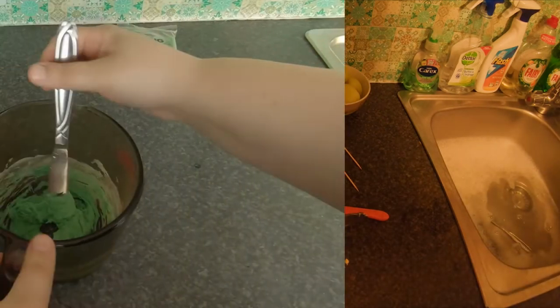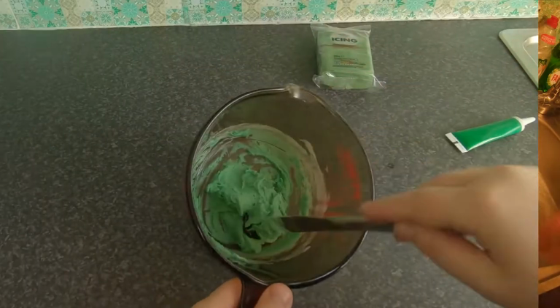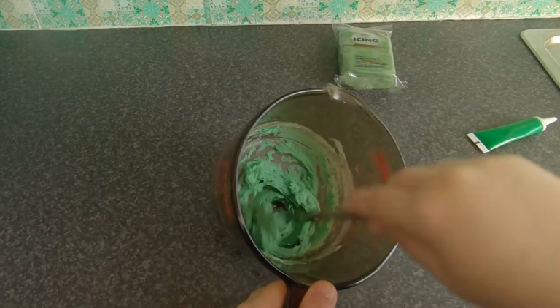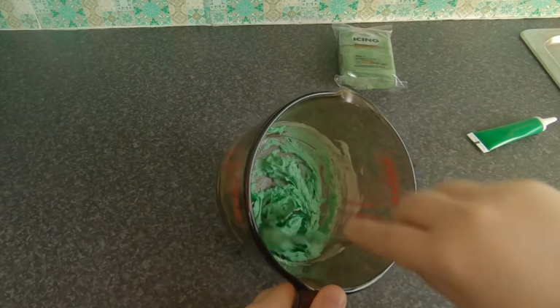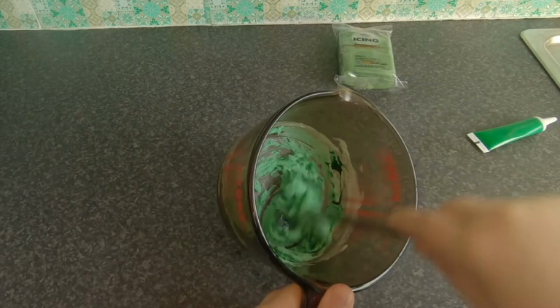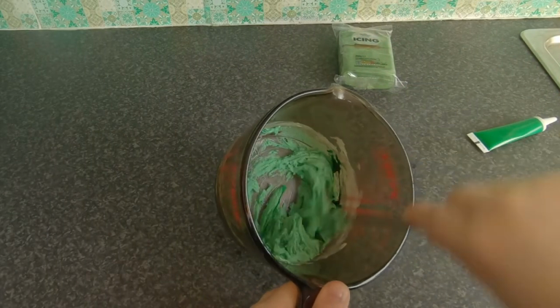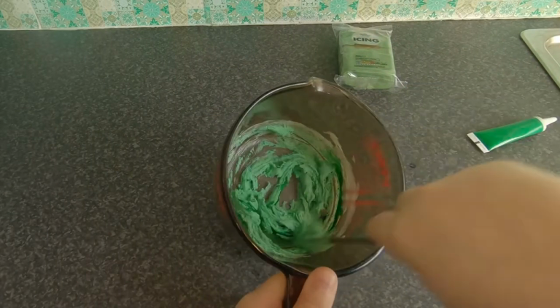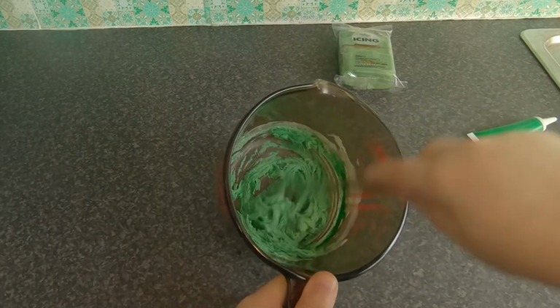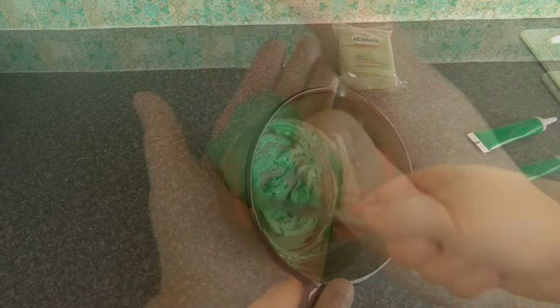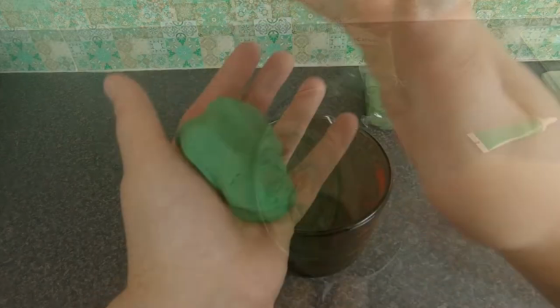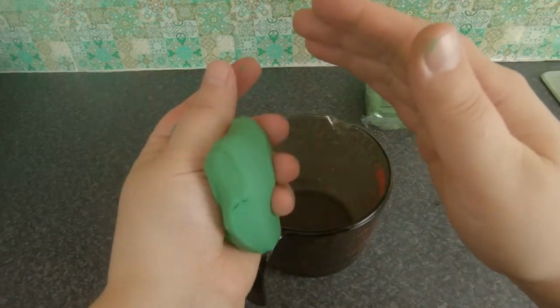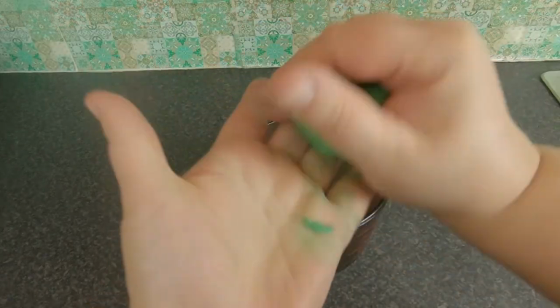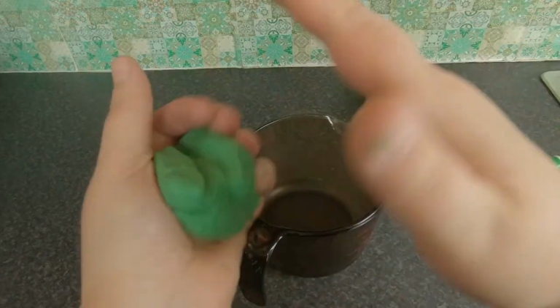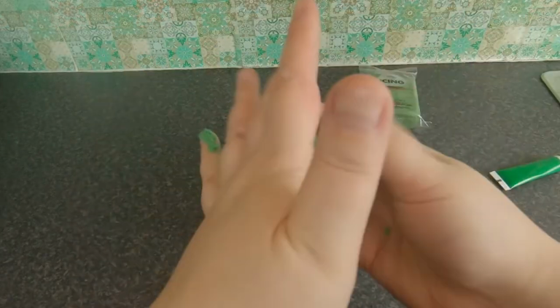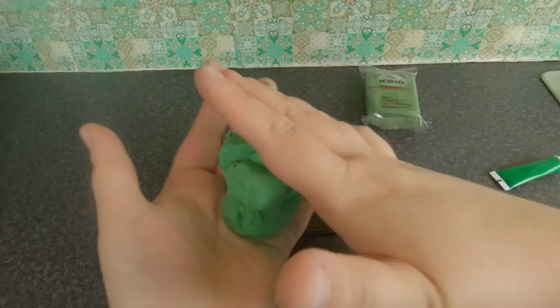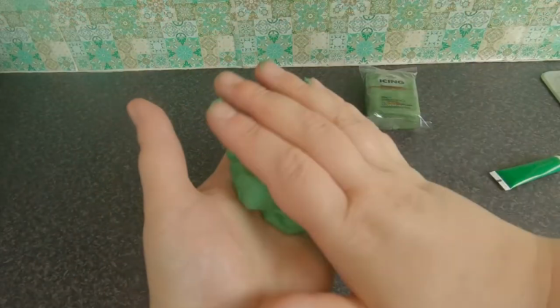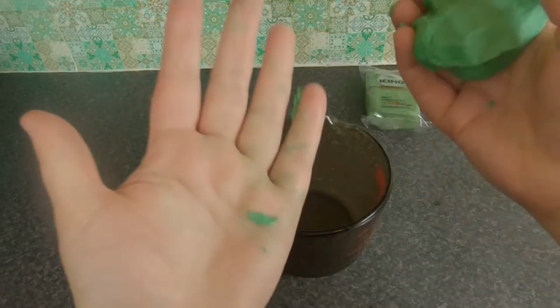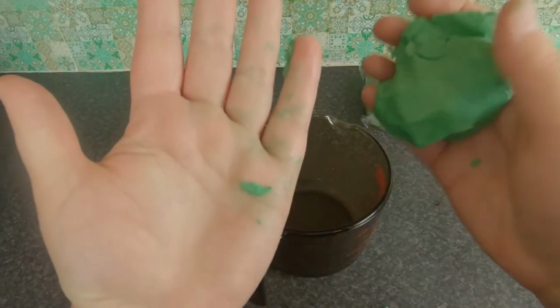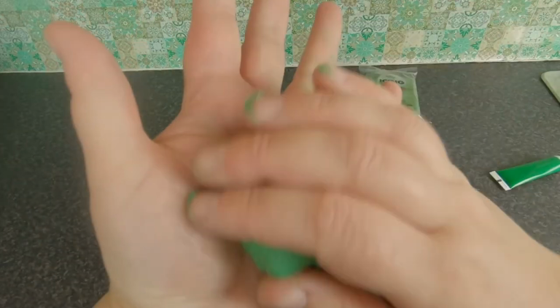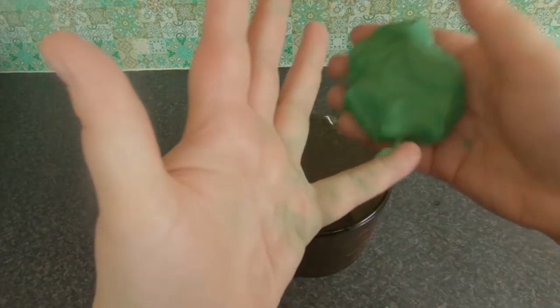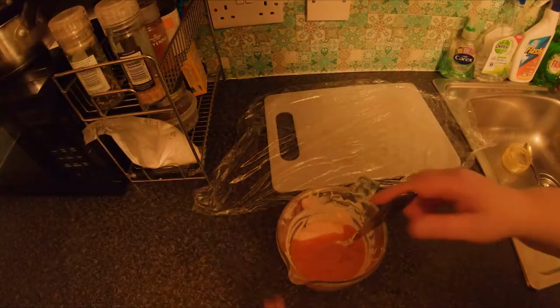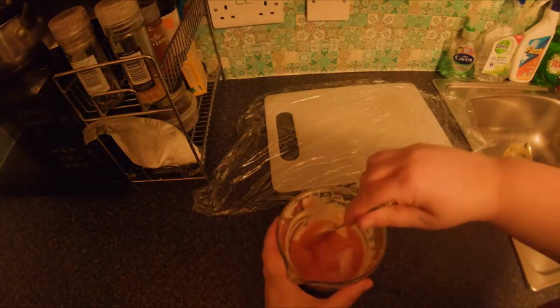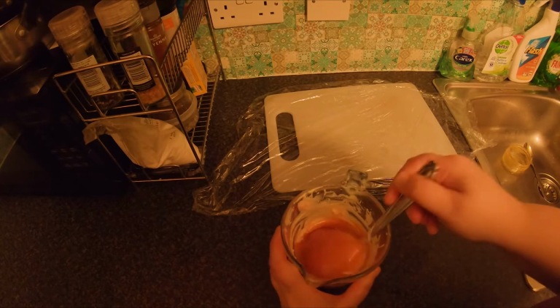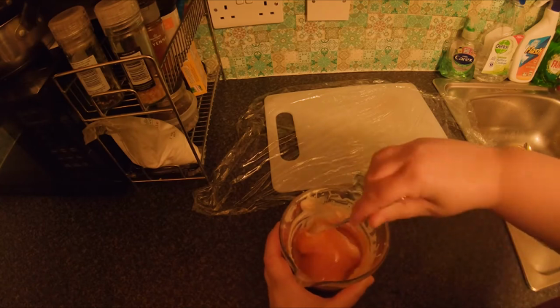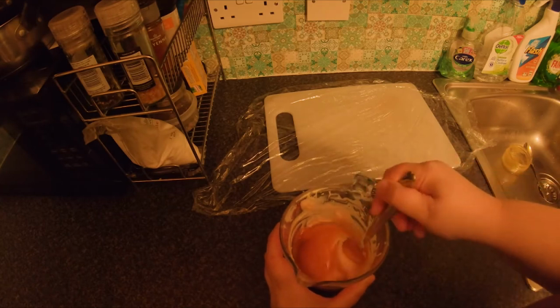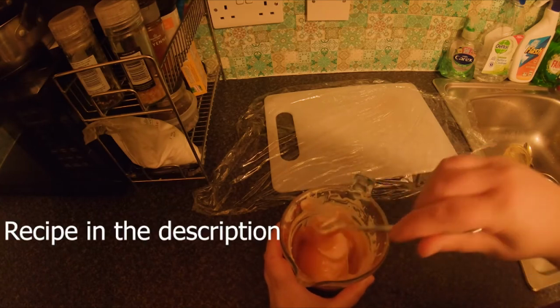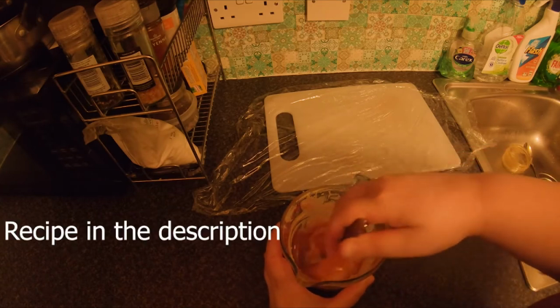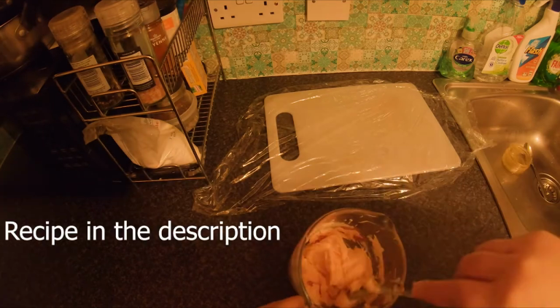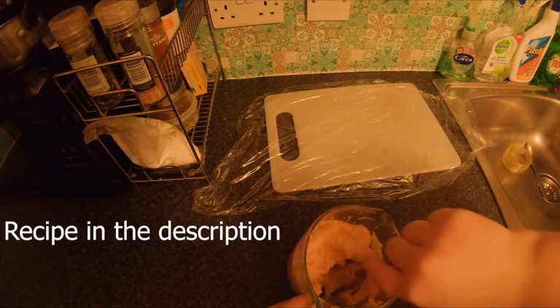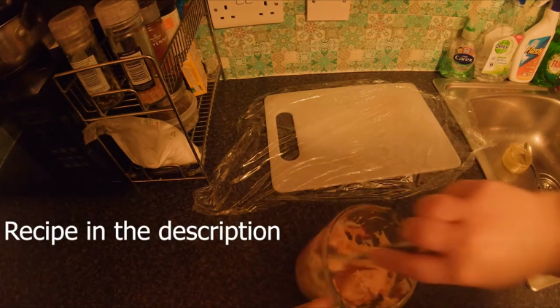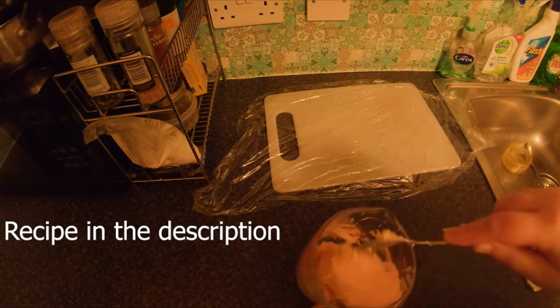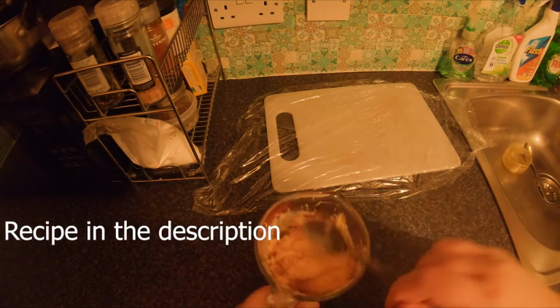I found out that if you add enough food colouring to your white chocolate it actually turns into an edible putty. The only problem is it dries out quickly, but if you add a little golden syrup into it, it stays softer for longer.